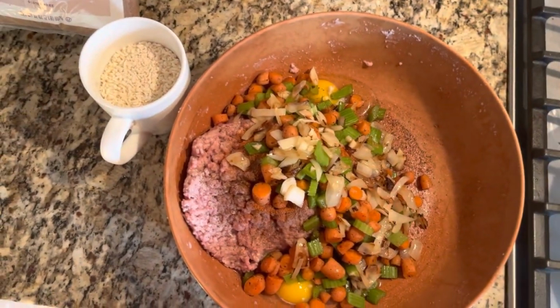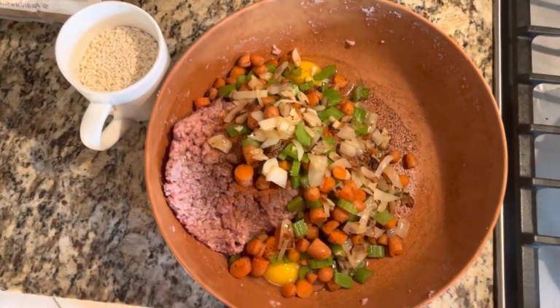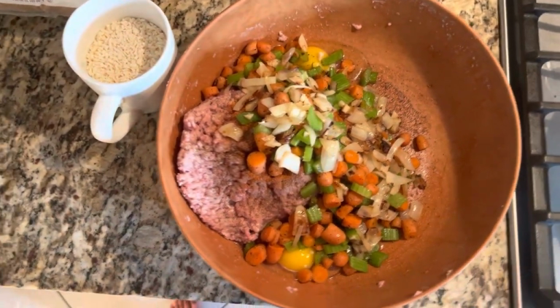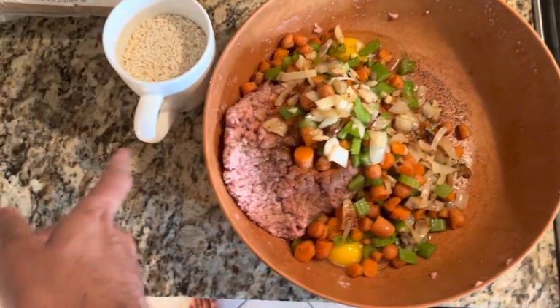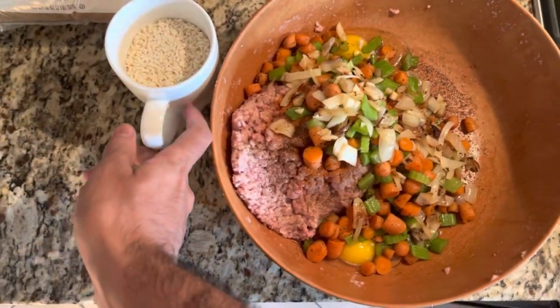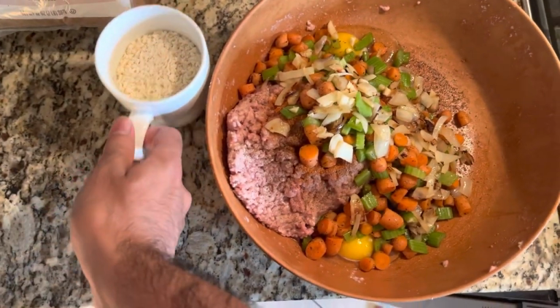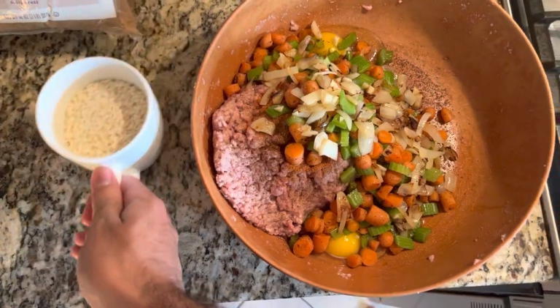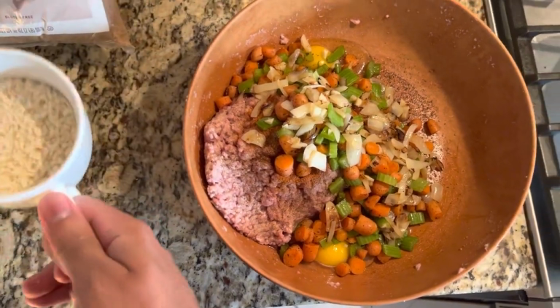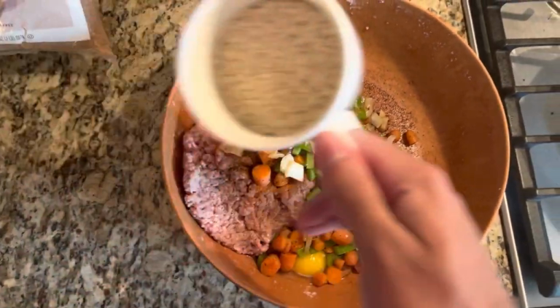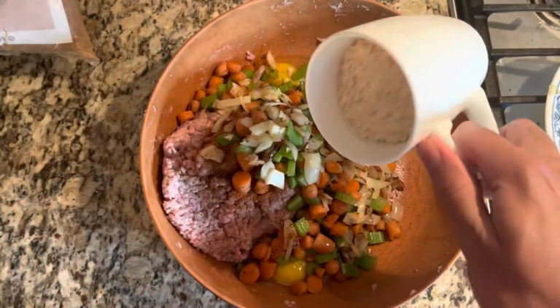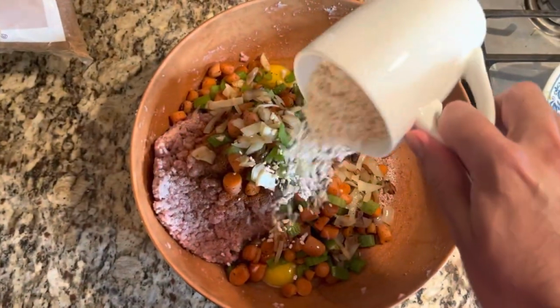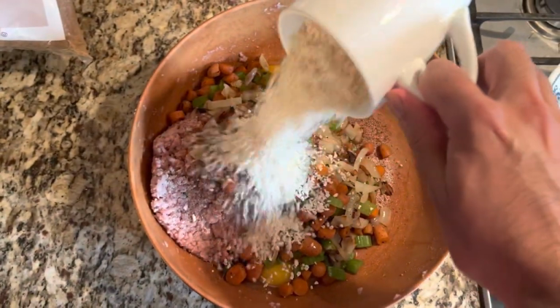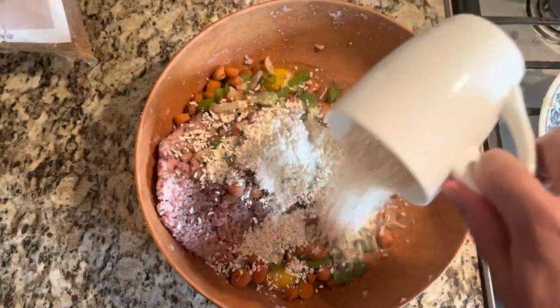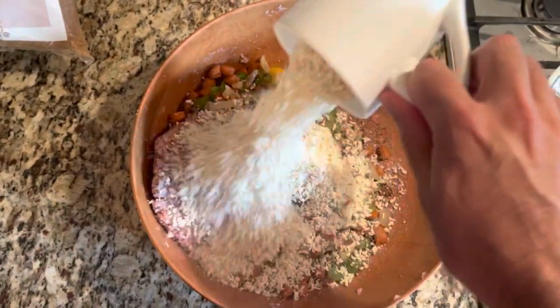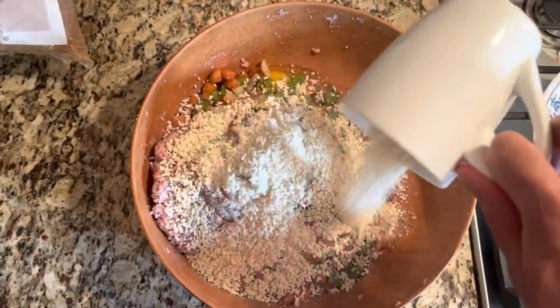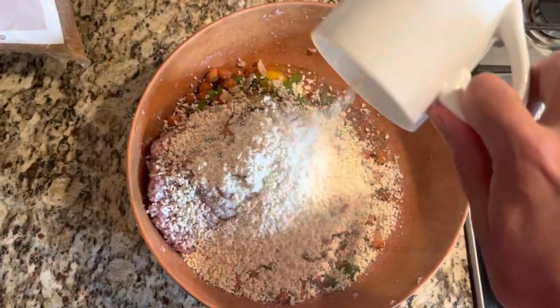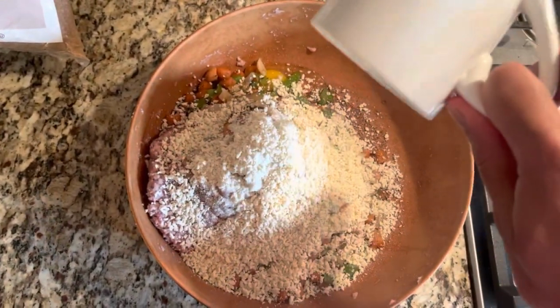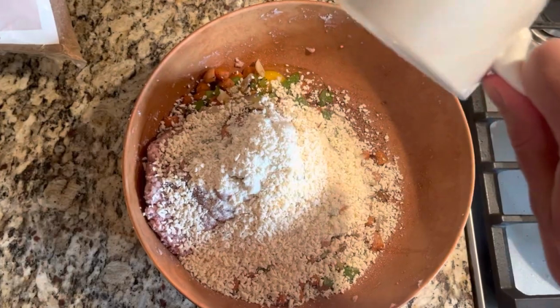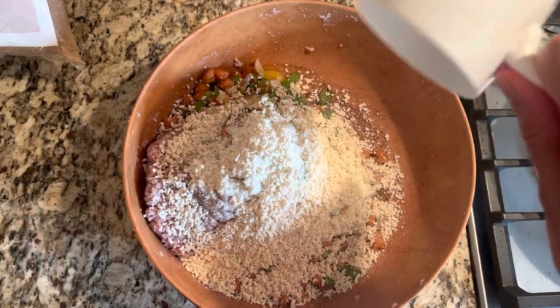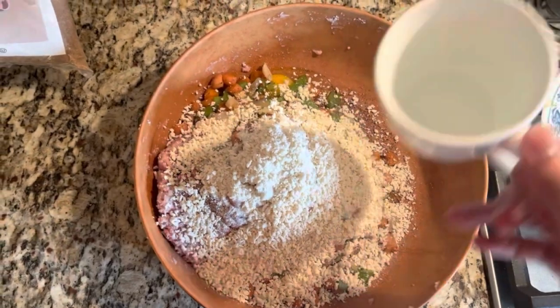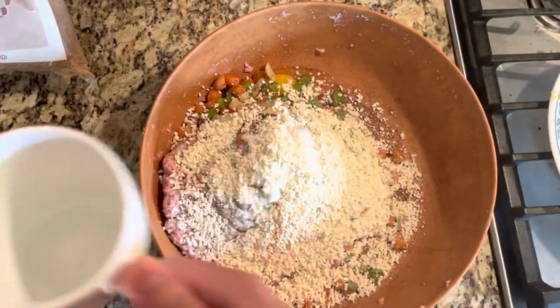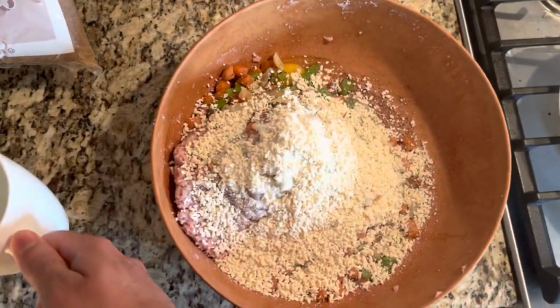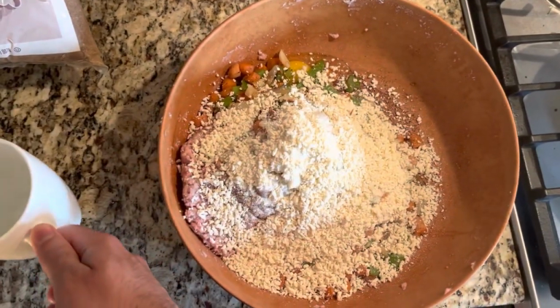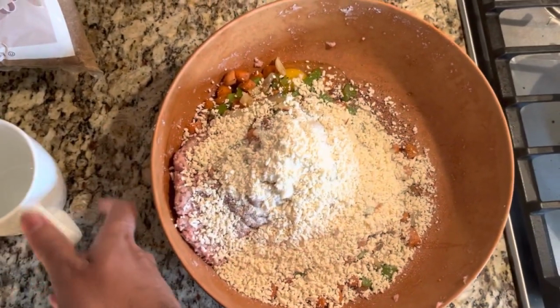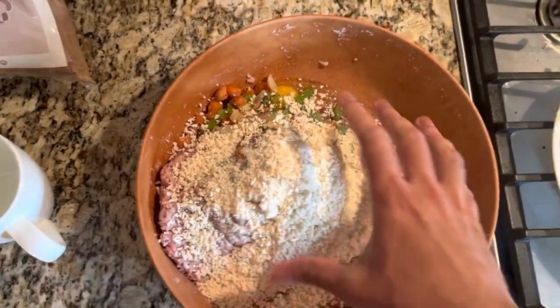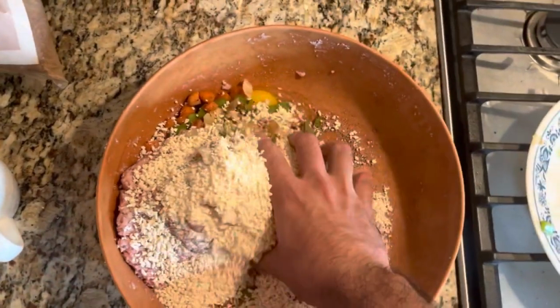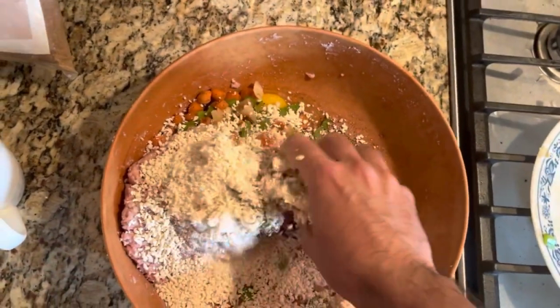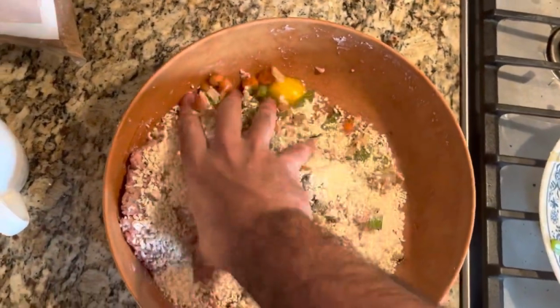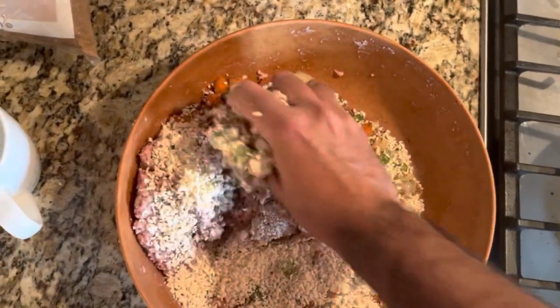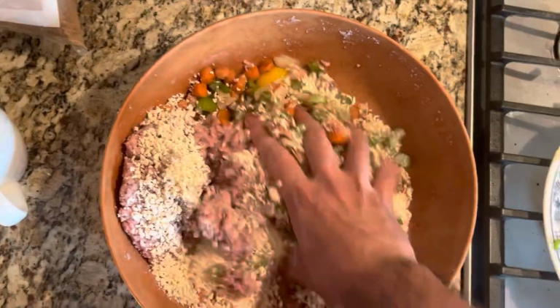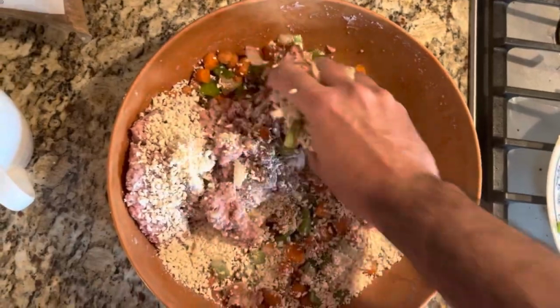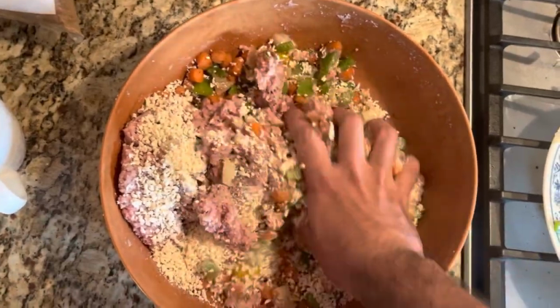Once we've added the vegetables, we have about one cup of breadcrumbs. I'm using gluten-free breadcrumbs but you can use regular — that's fine. Once we've added our breadcrumbs, we're just going to give this all a good mix.